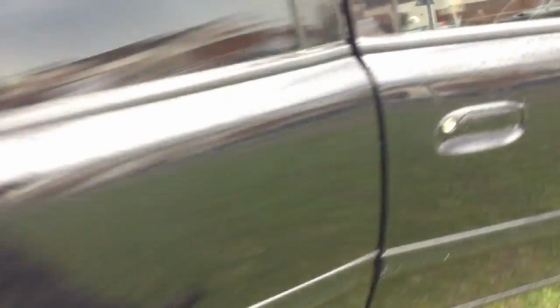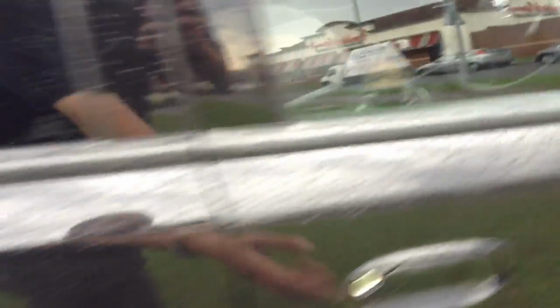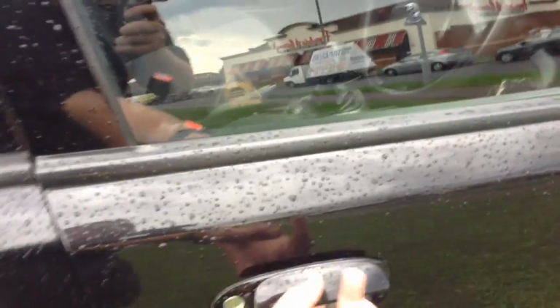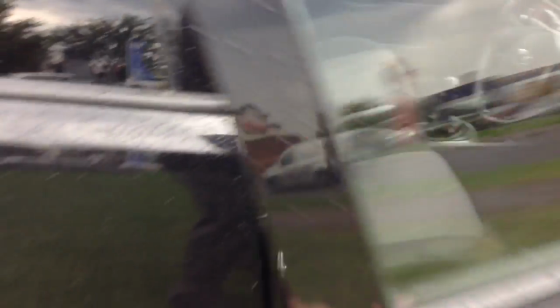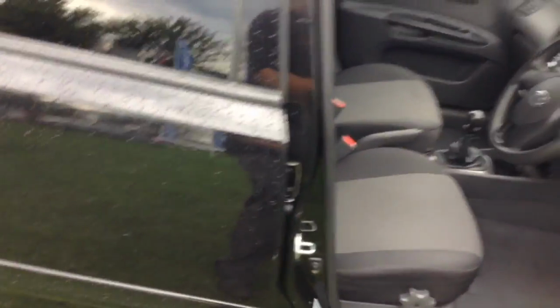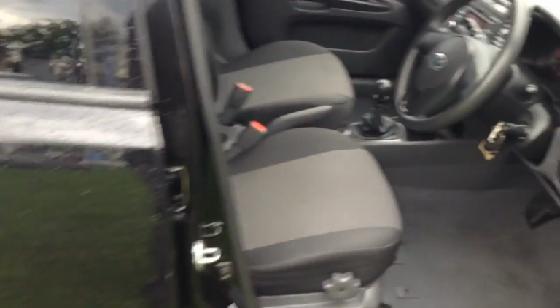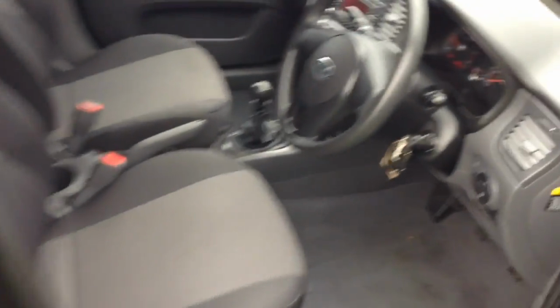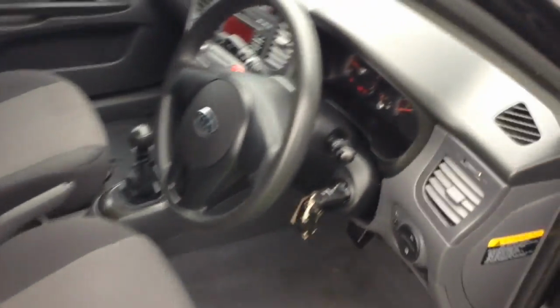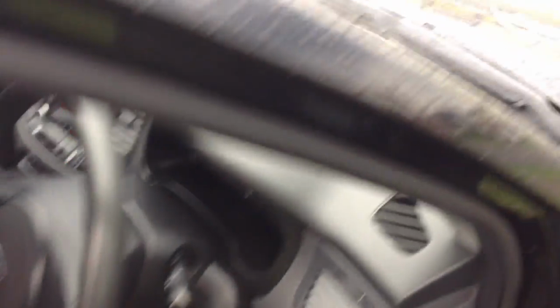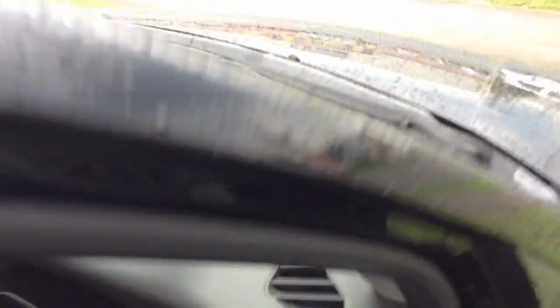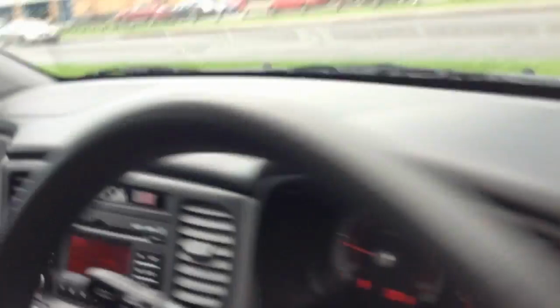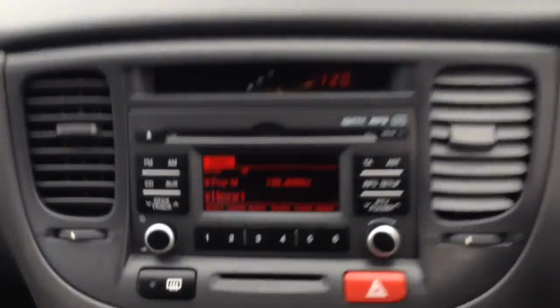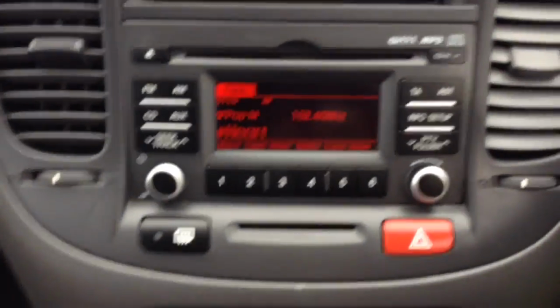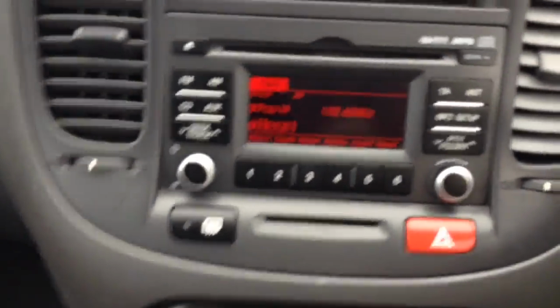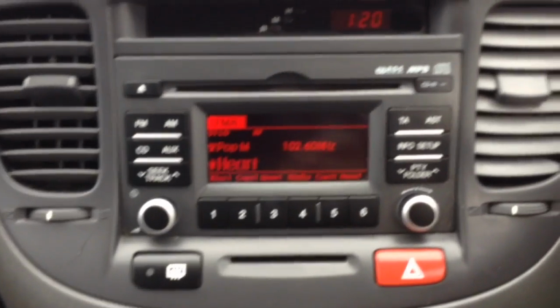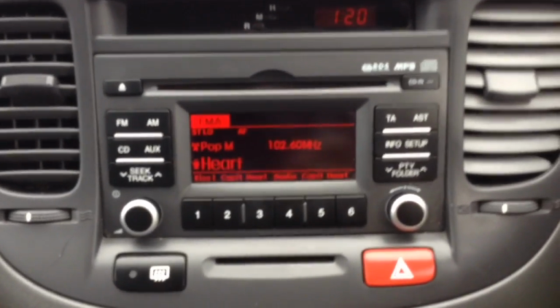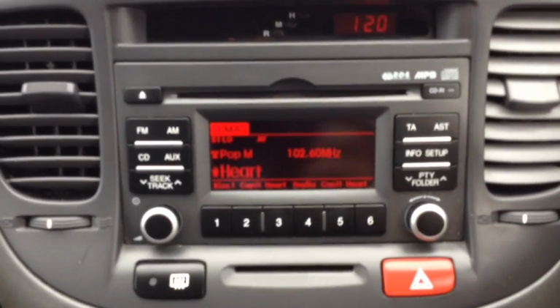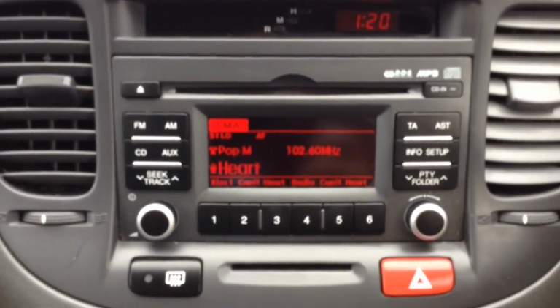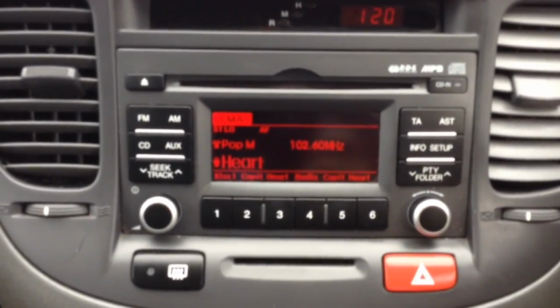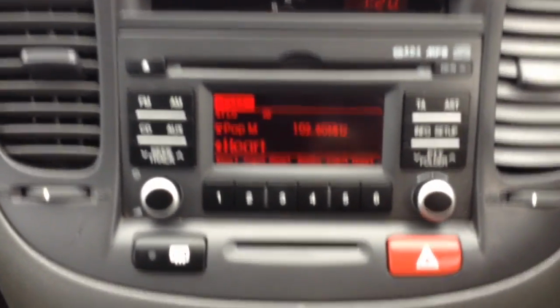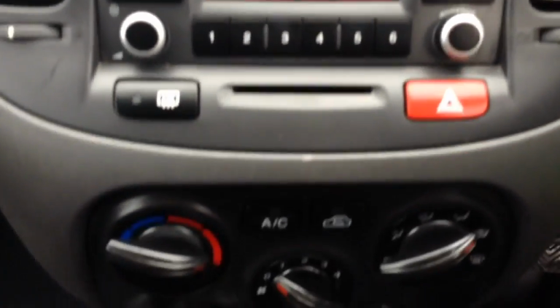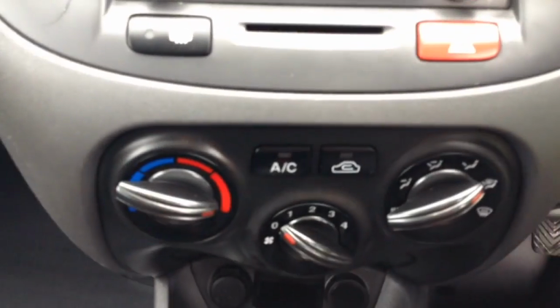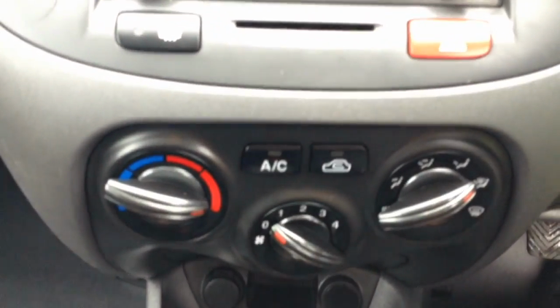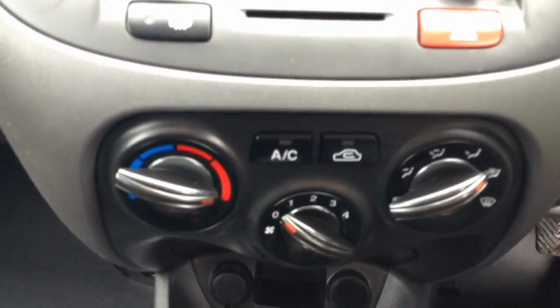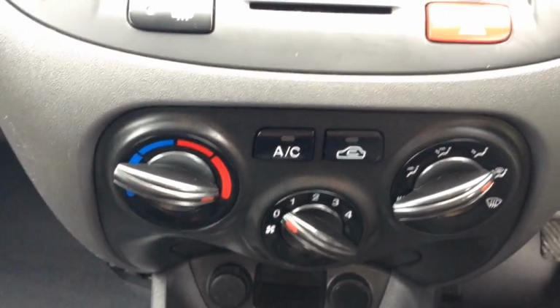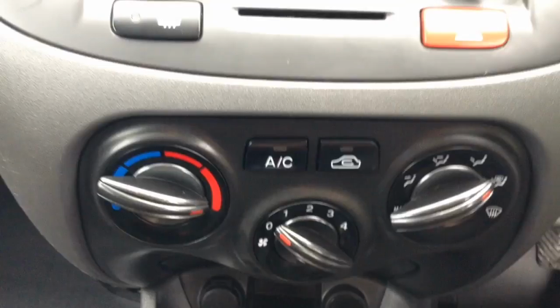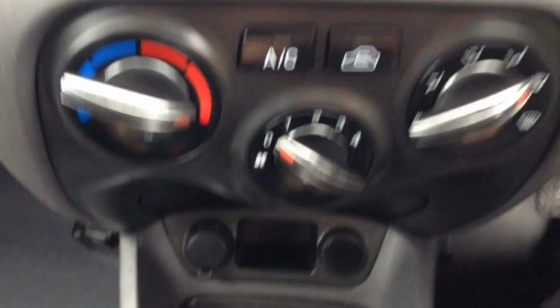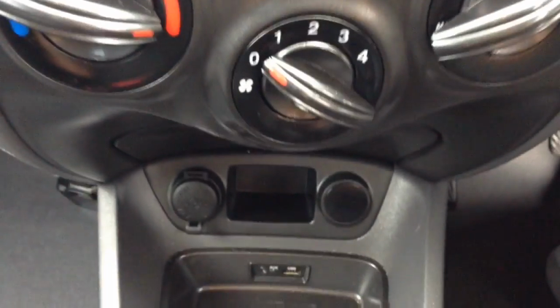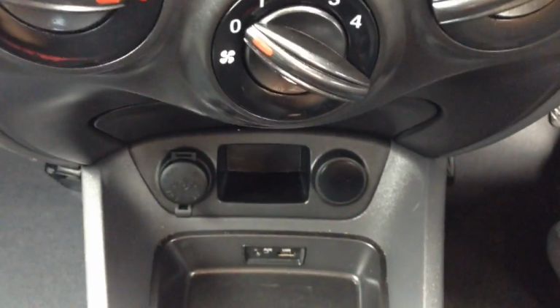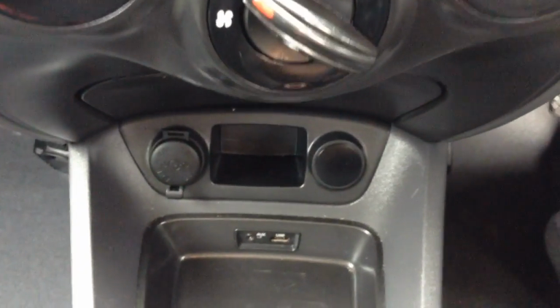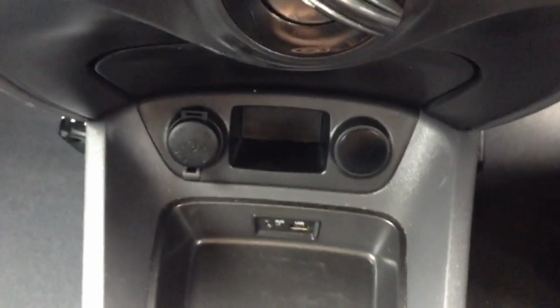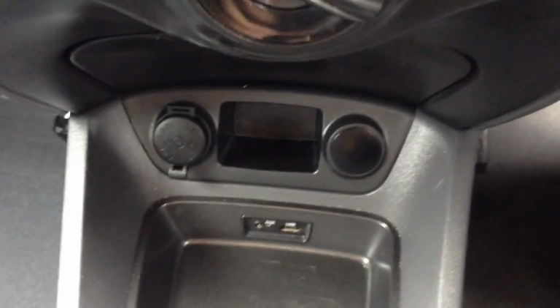Into the front of the vehicle then, starting with the centre console you'll have your CD and radio display. This vehicle also has air climate controls lower down, and further down a power outlet, auxiliary input and USB input for all your various gadgets.